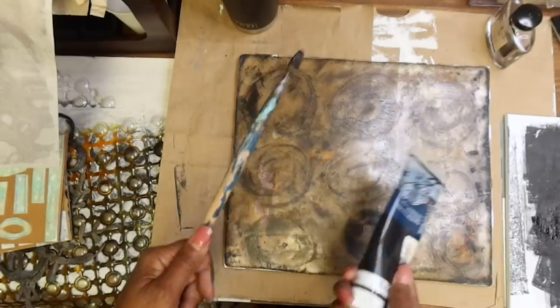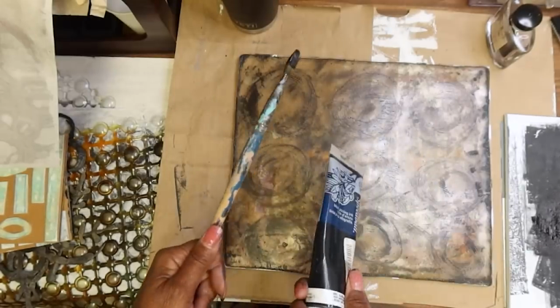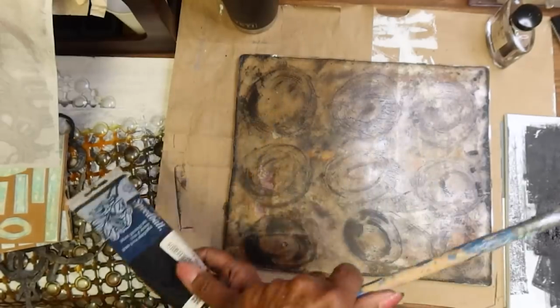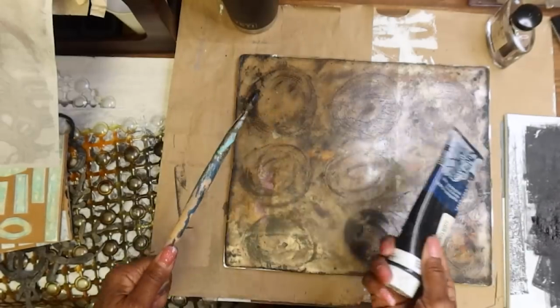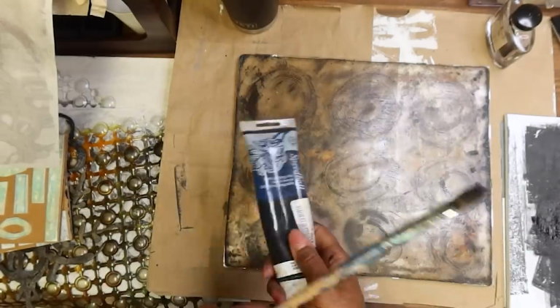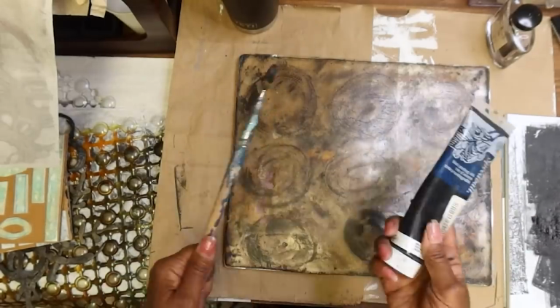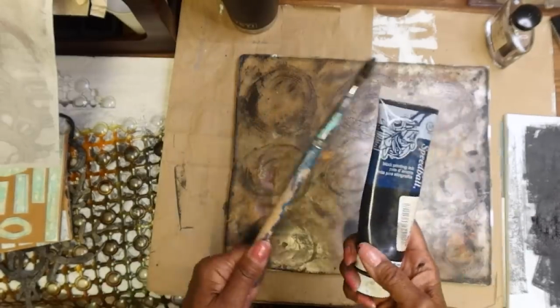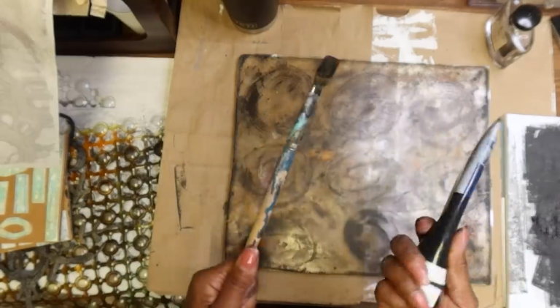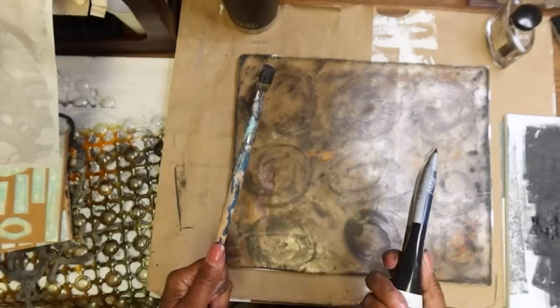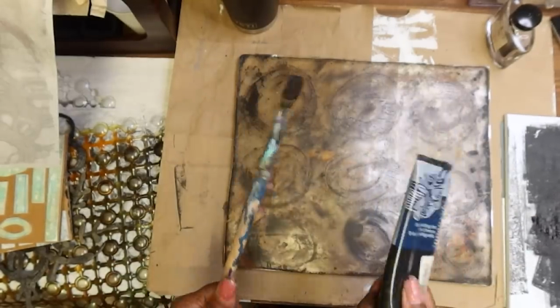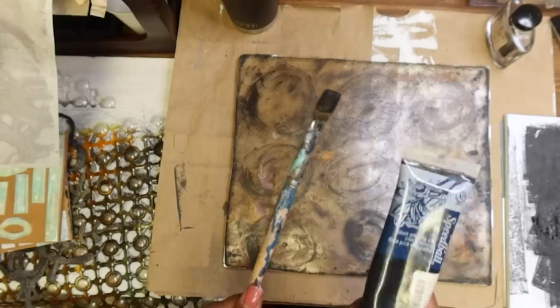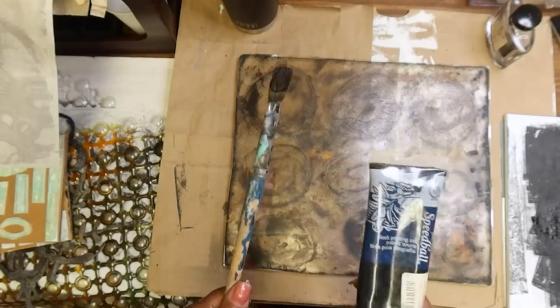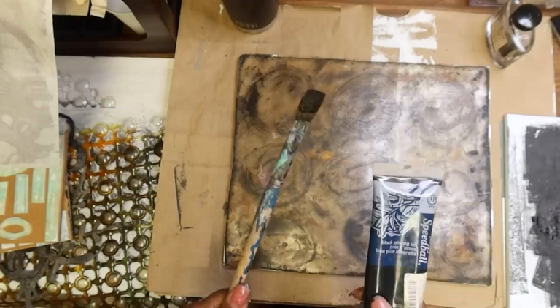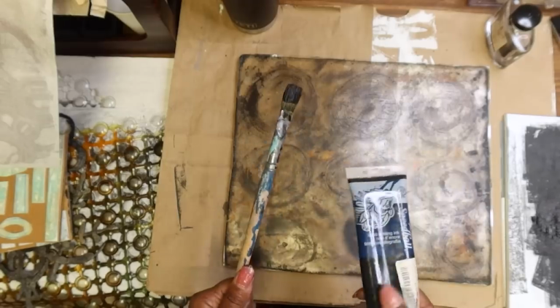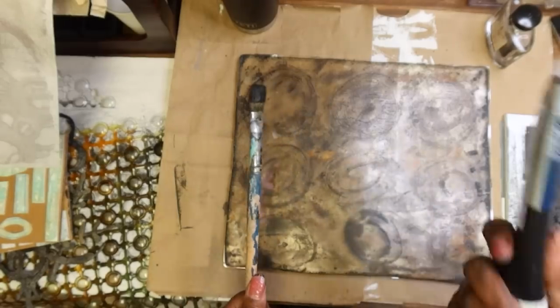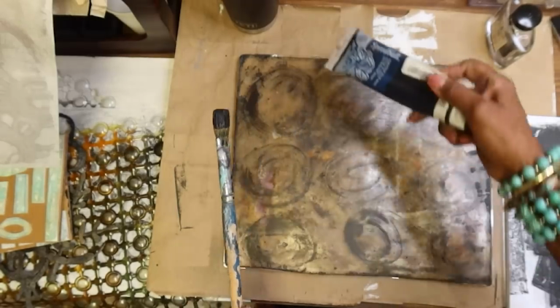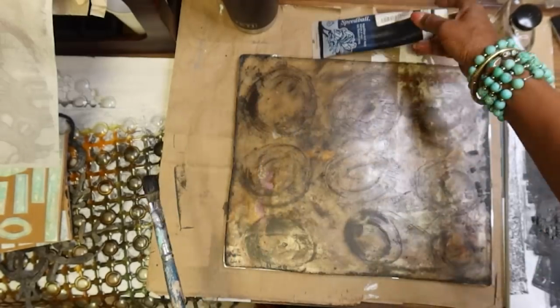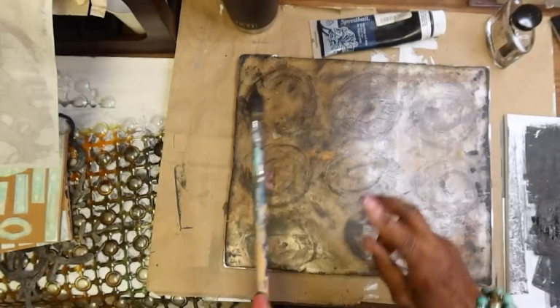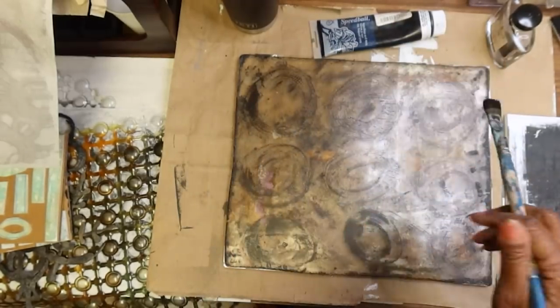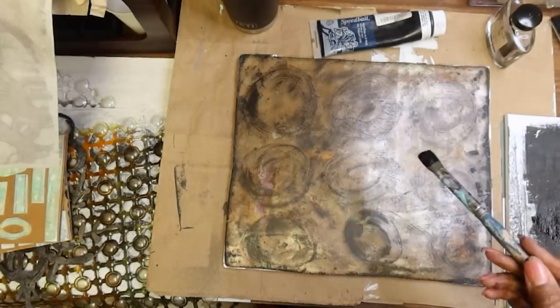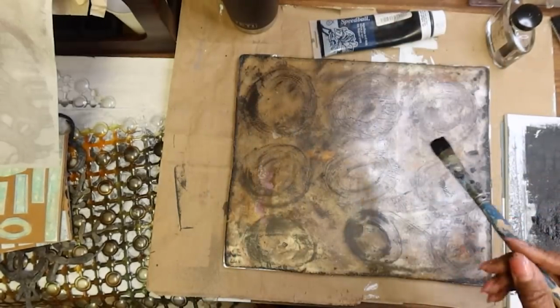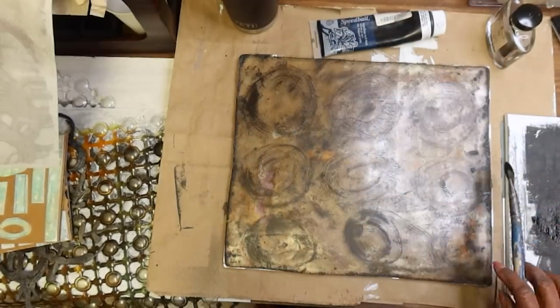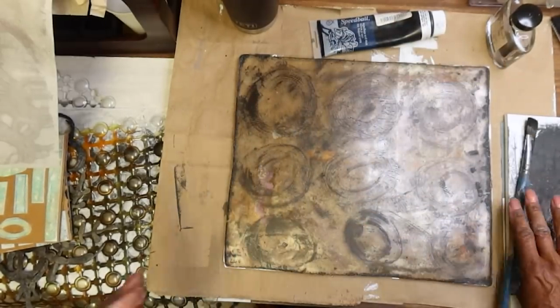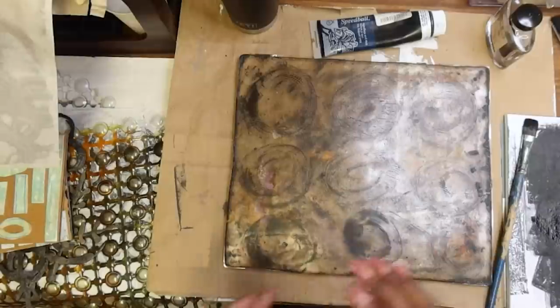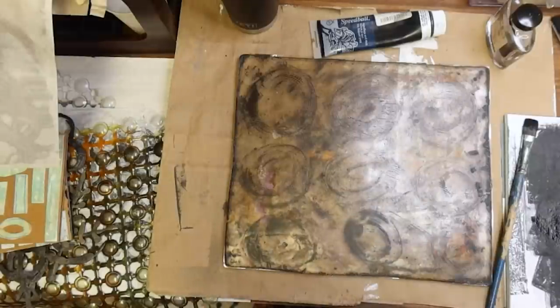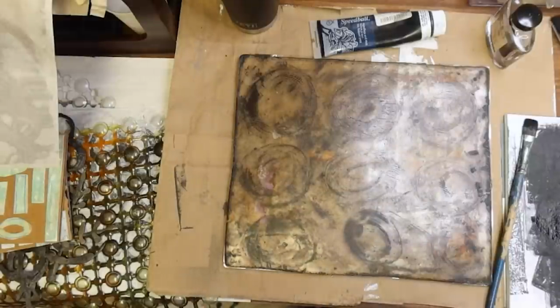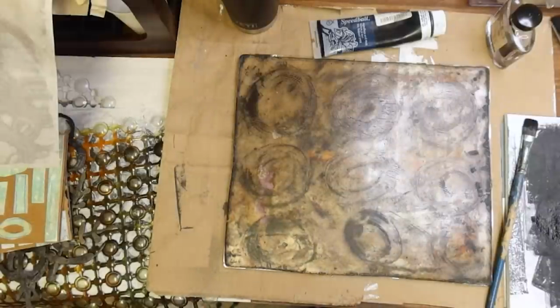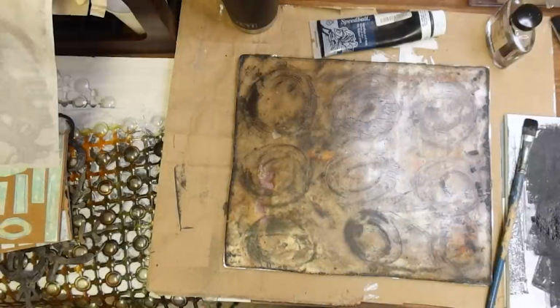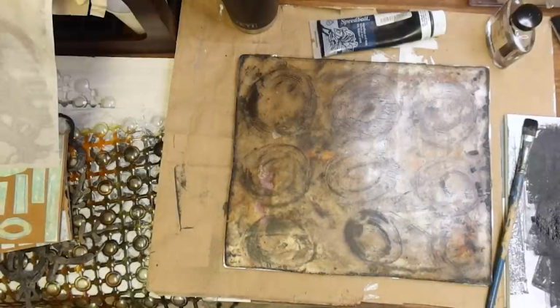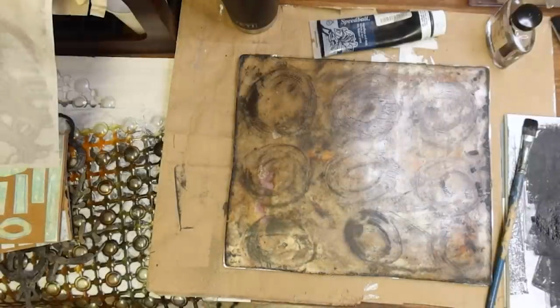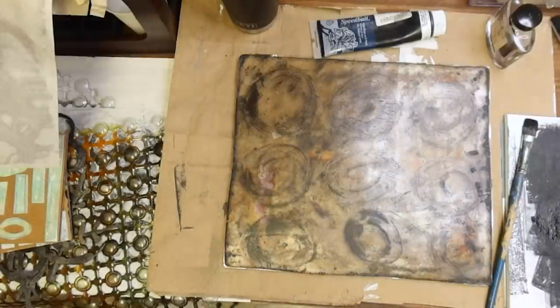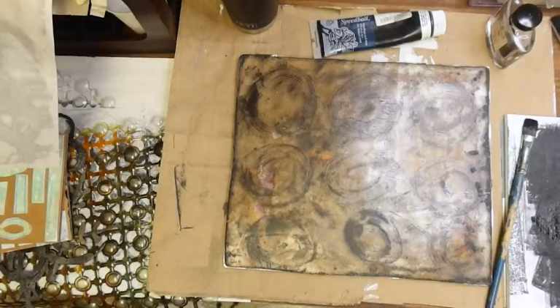The cleanup is super easy. Everything can just be washed because they're water soluble. The paints are inexpensive, and the marks that we get are just so beautiful.